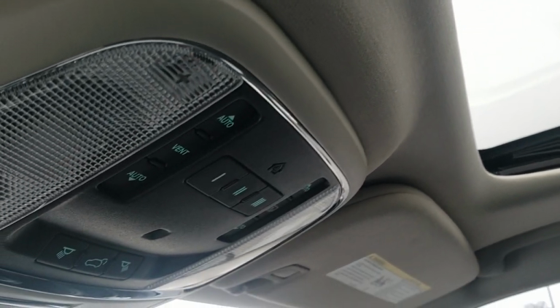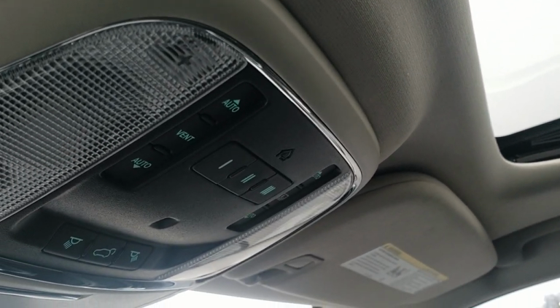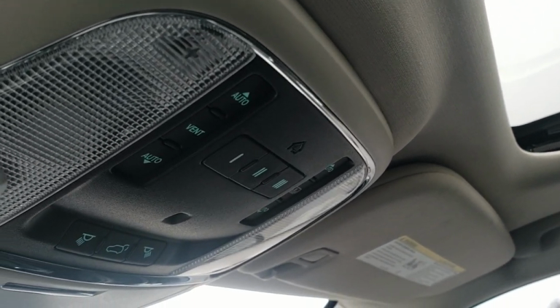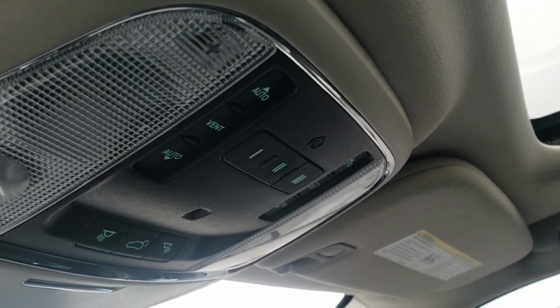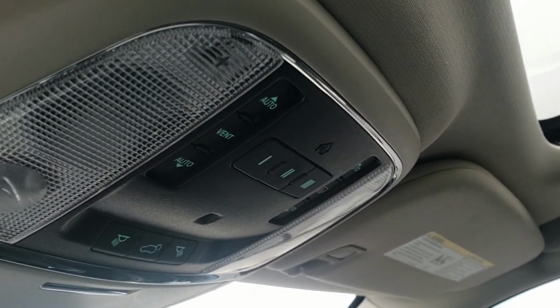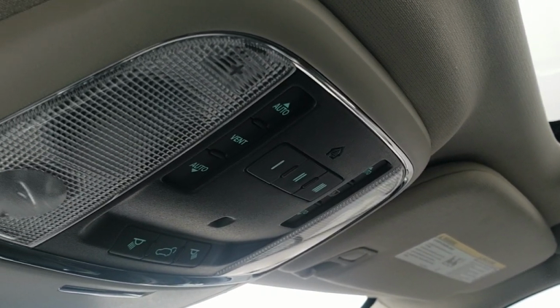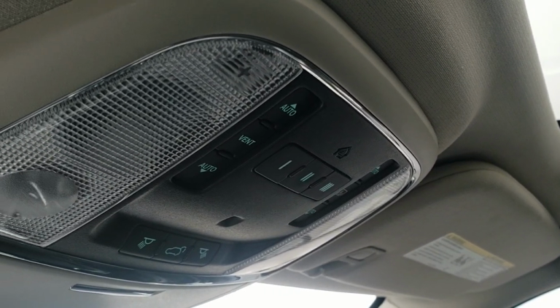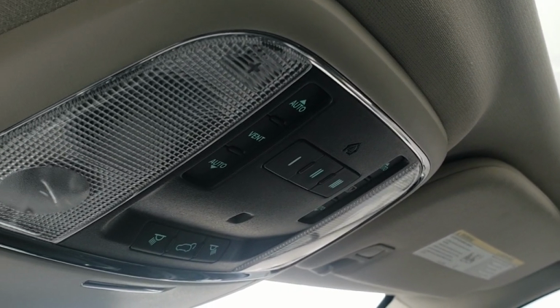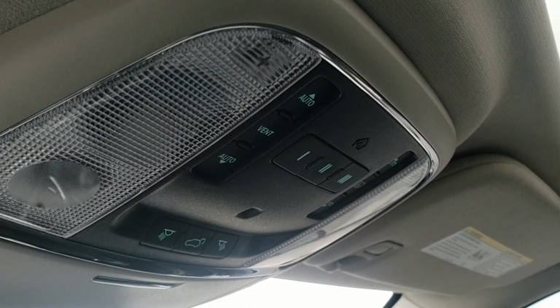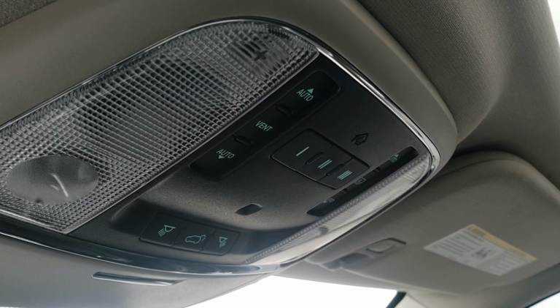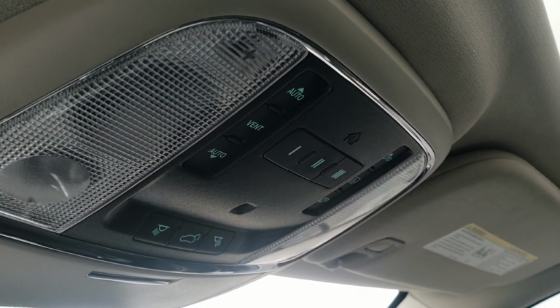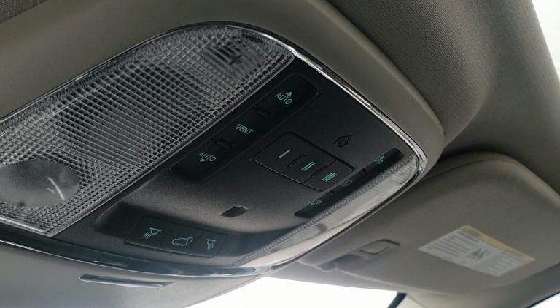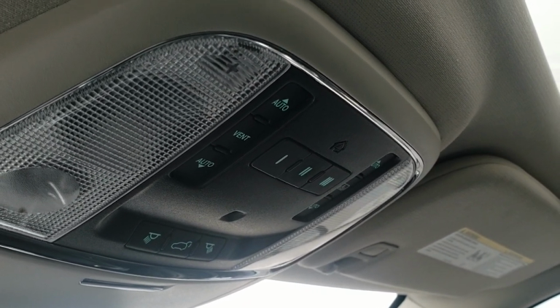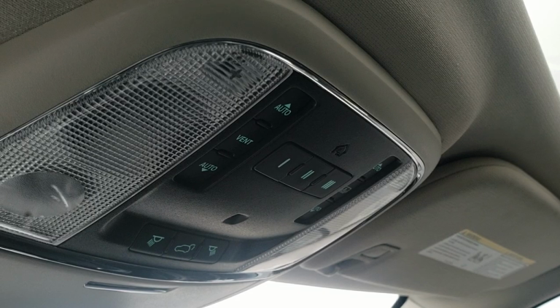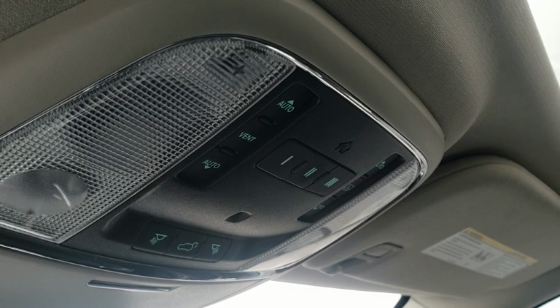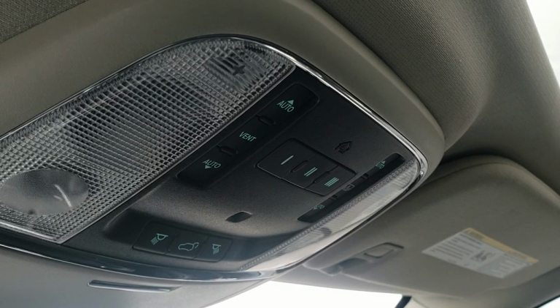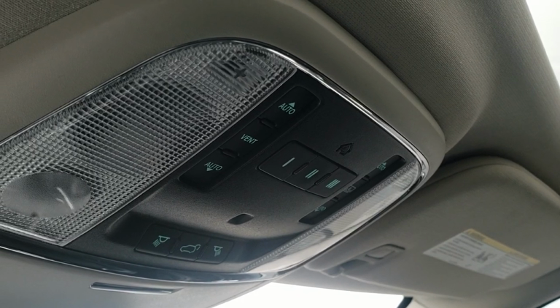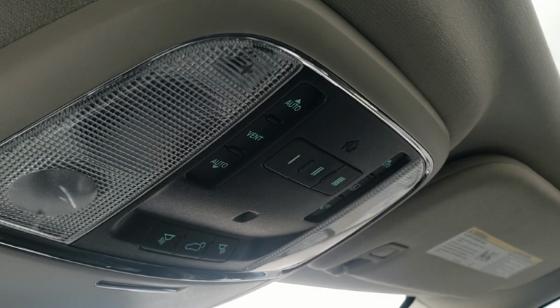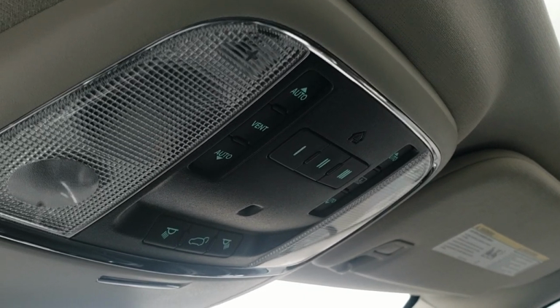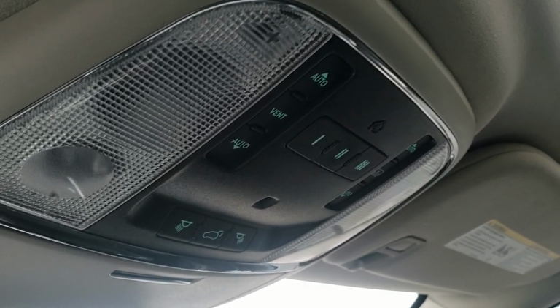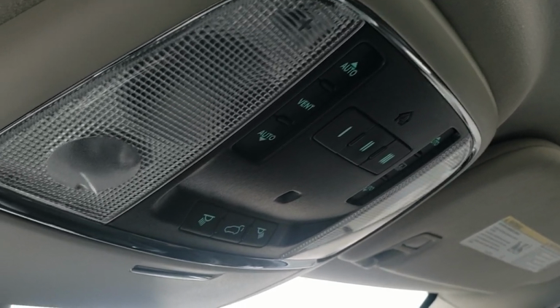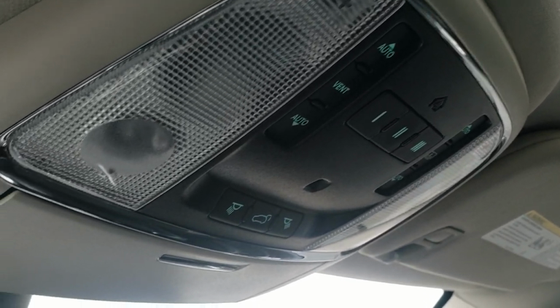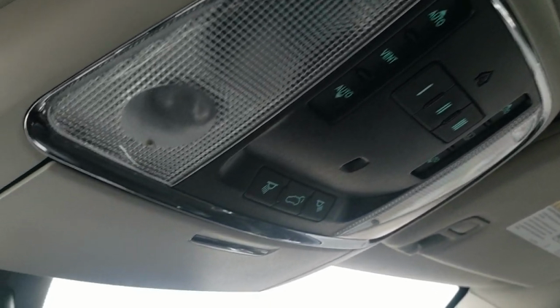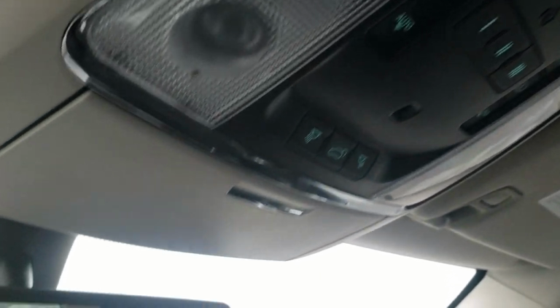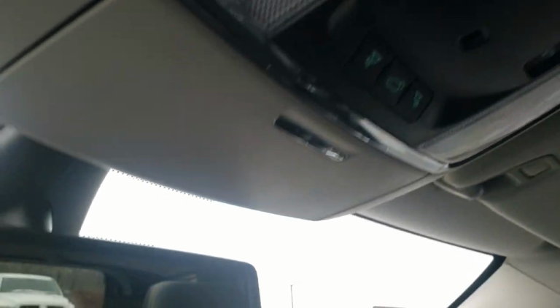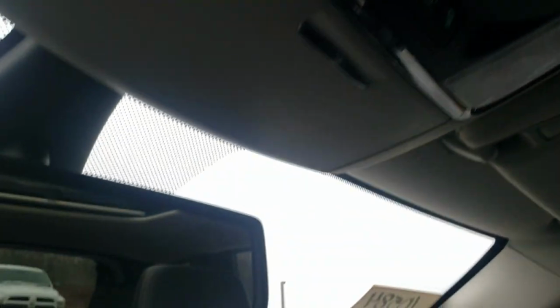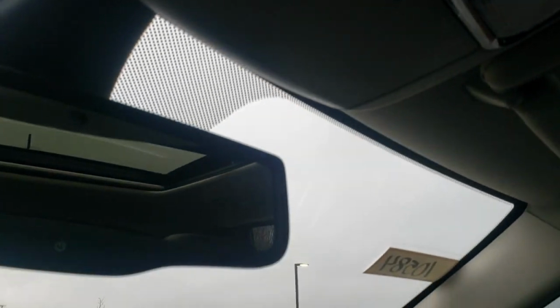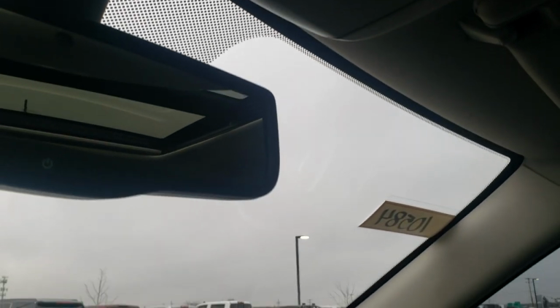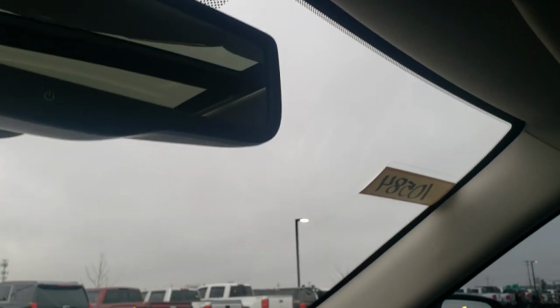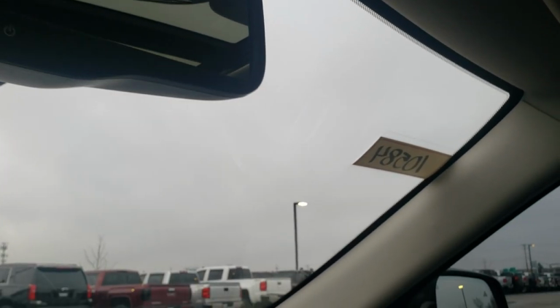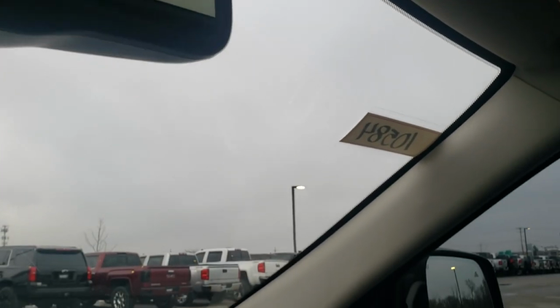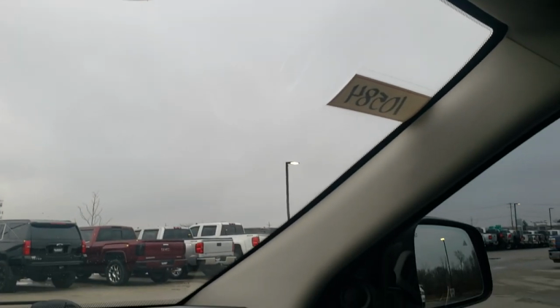There are HomeLink buttons for your garage door and security systems, lane systems, sunroof and shade controls, and map lights.